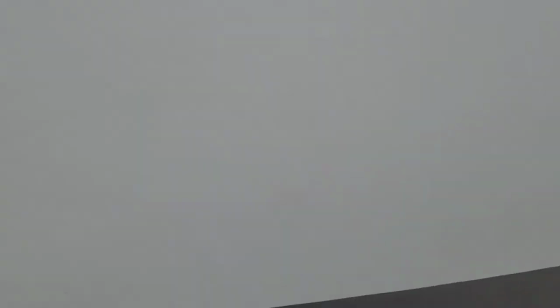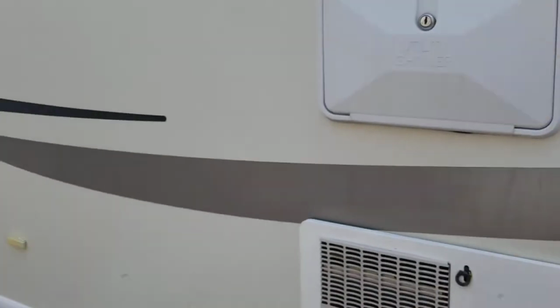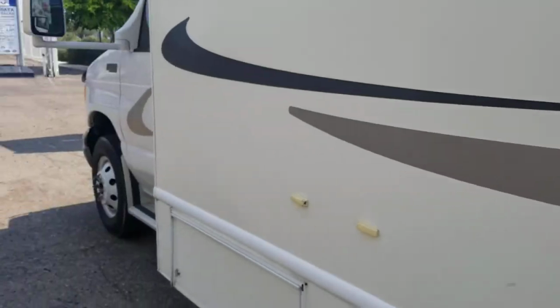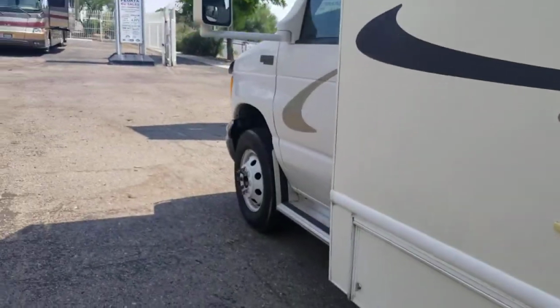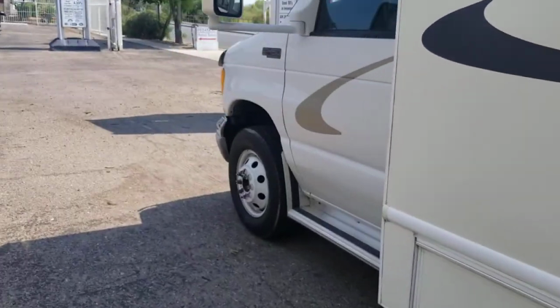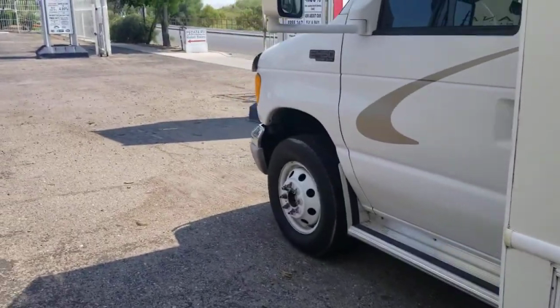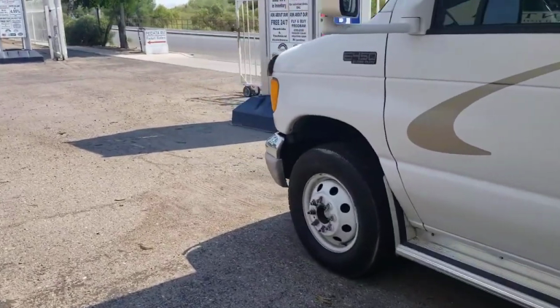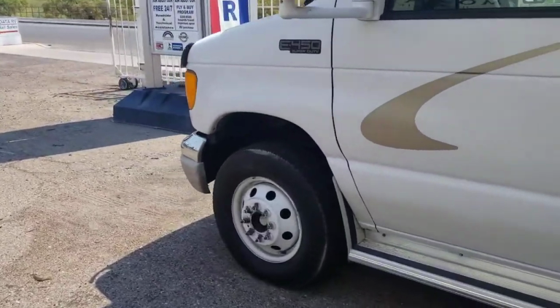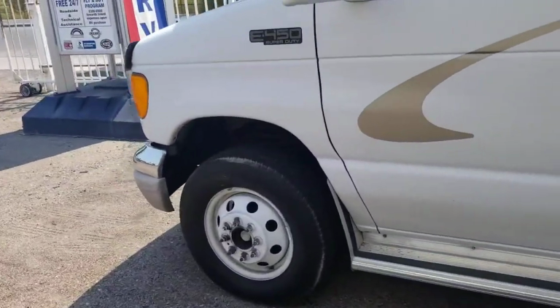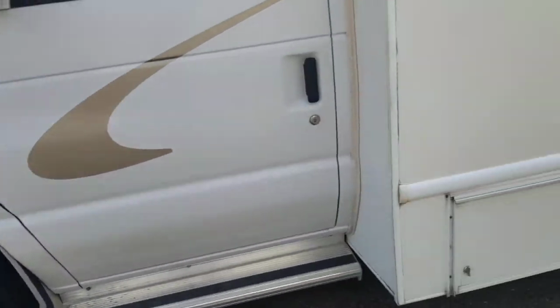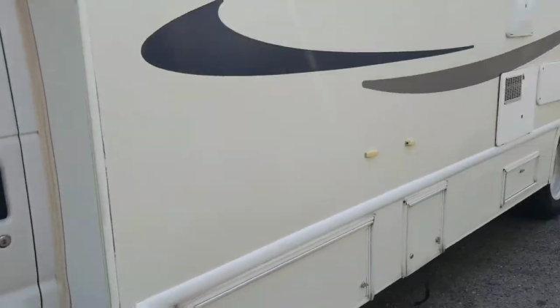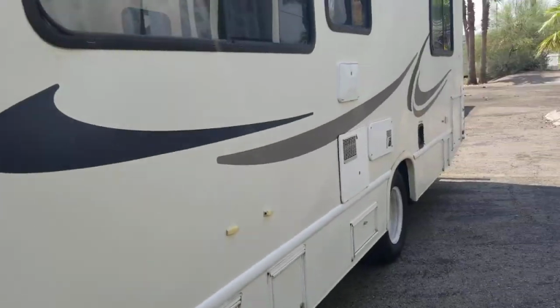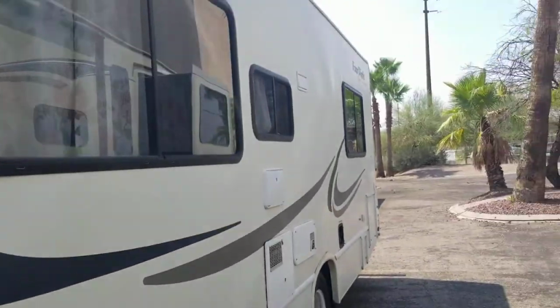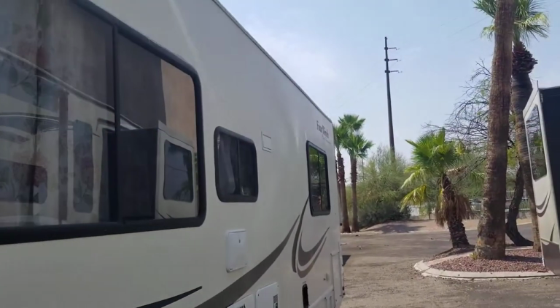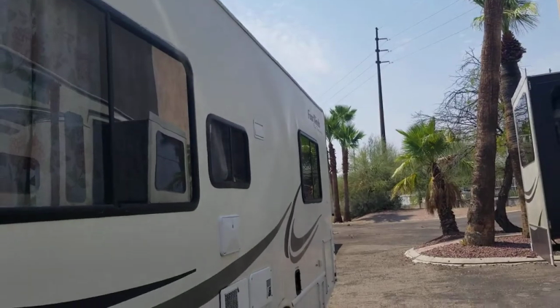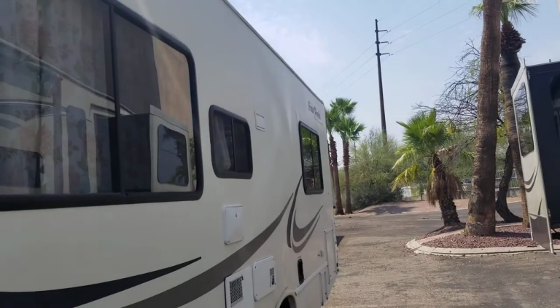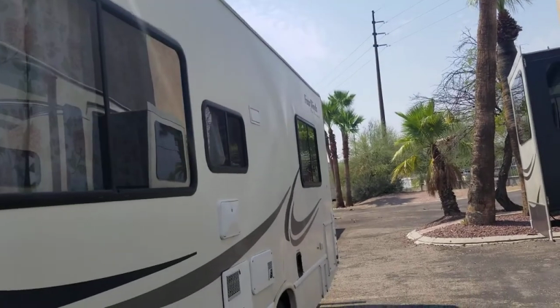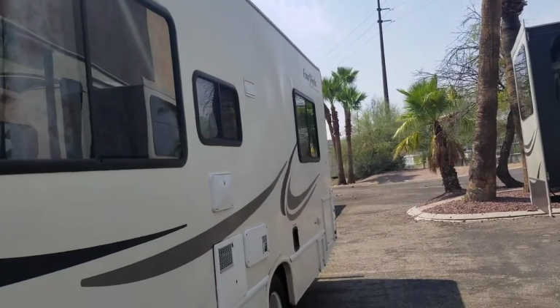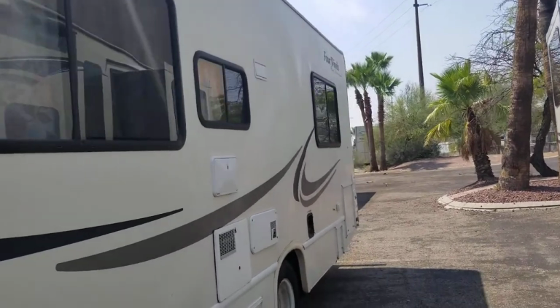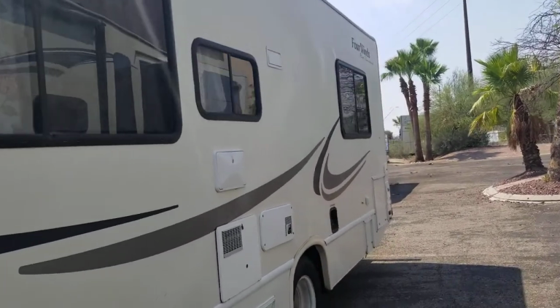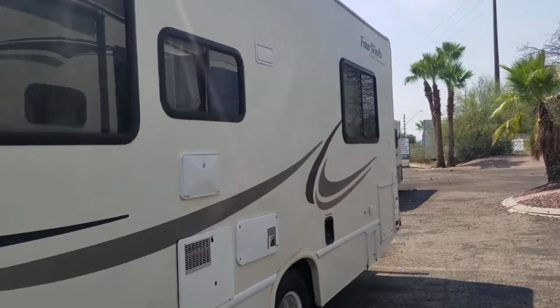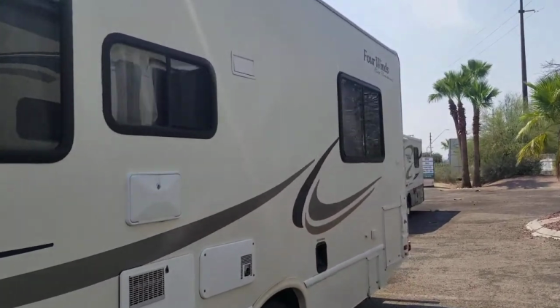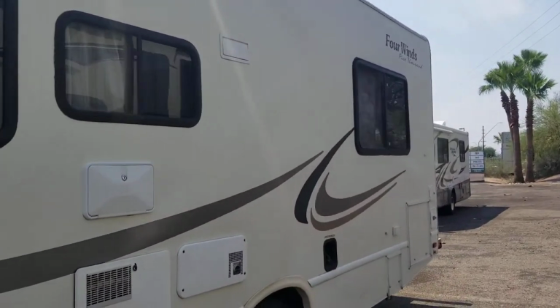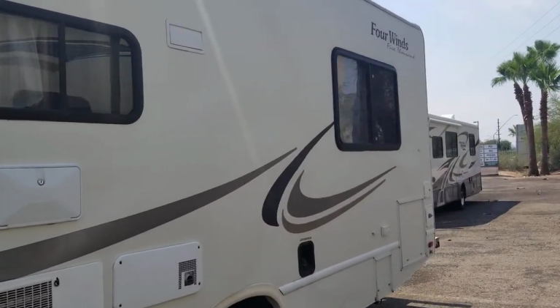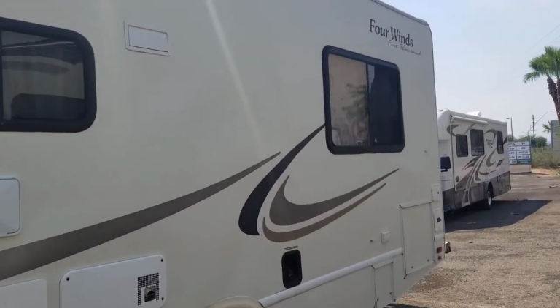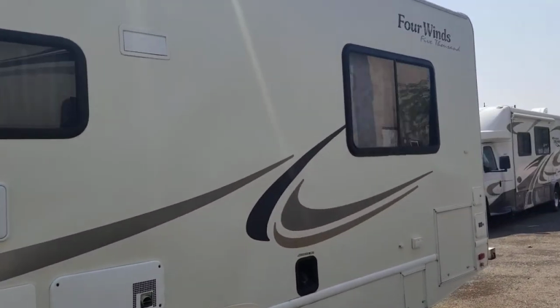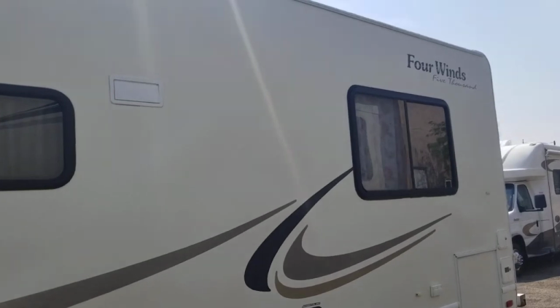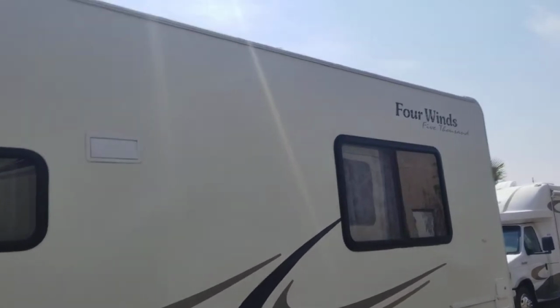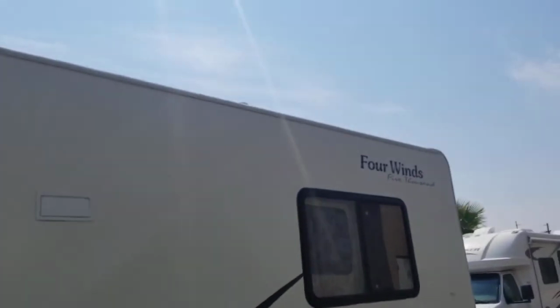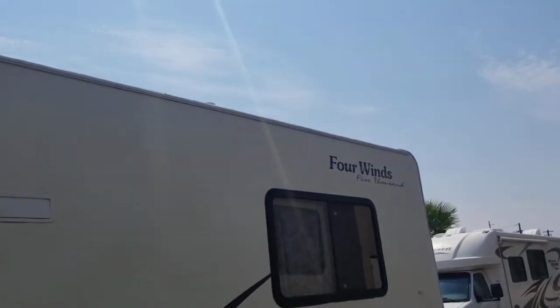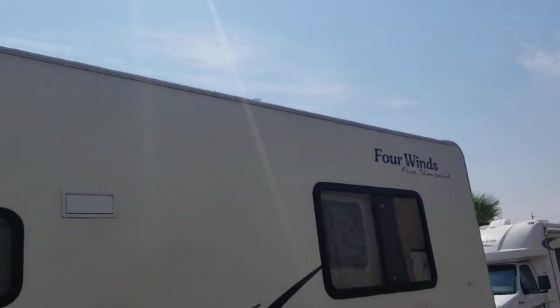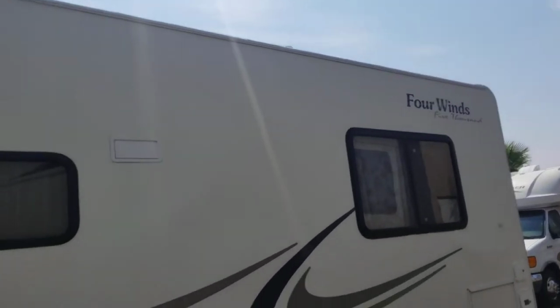If you are looking at used RVs, personally I'd make sure it doesn't have delamination. And if it did, I'd make sure it's a small amount and it was taken care of right away, because it can be devastating and quite expensive later on in the RV's life.